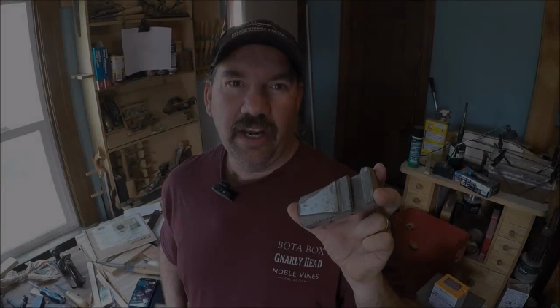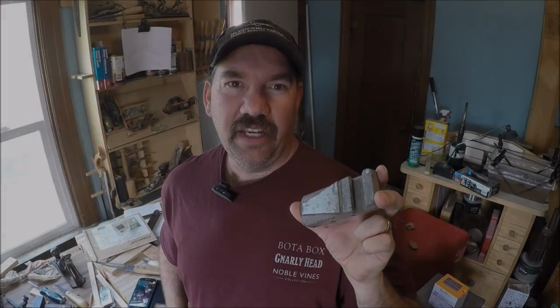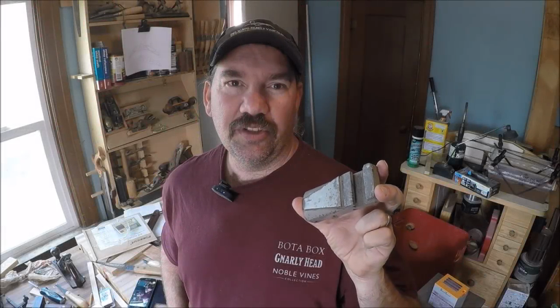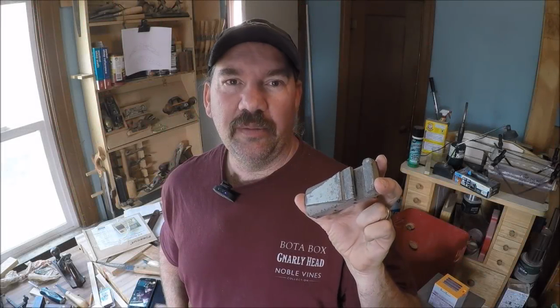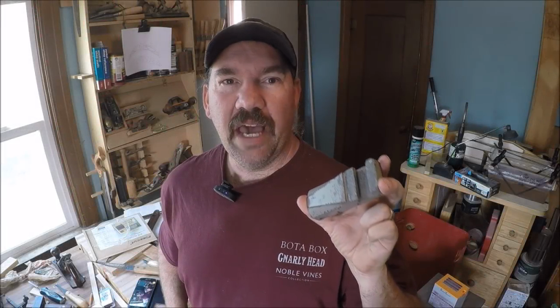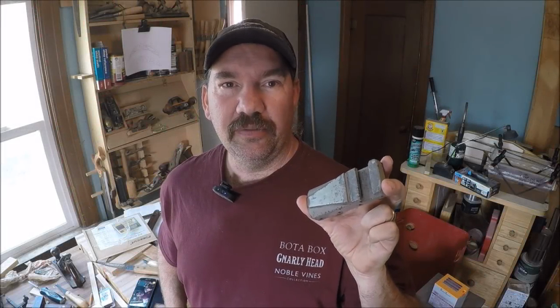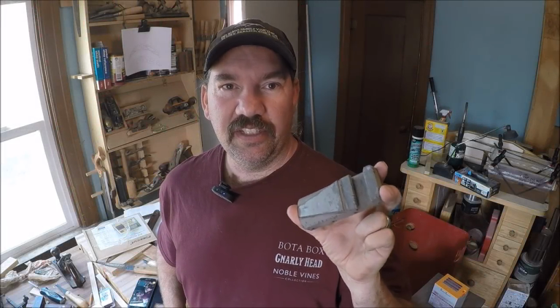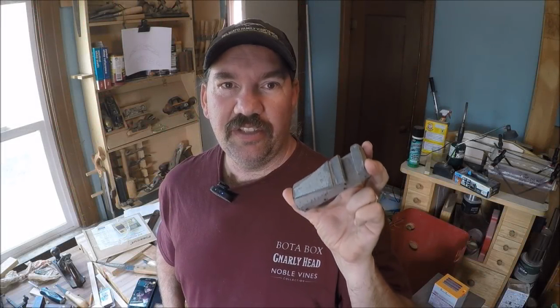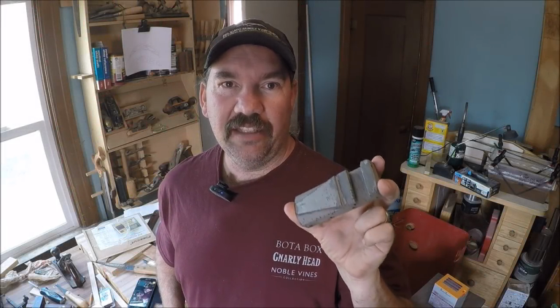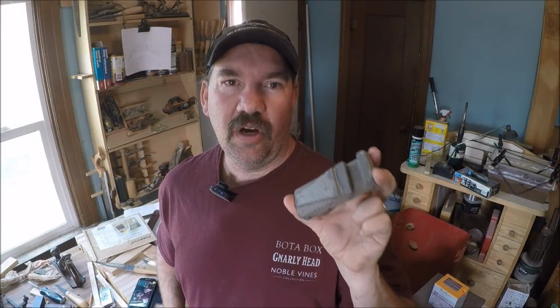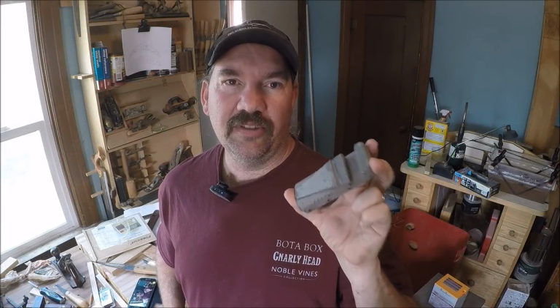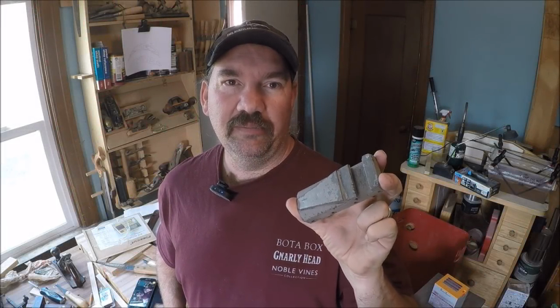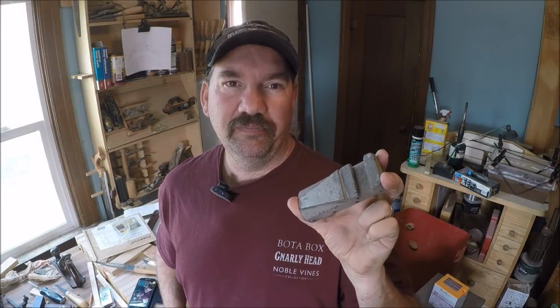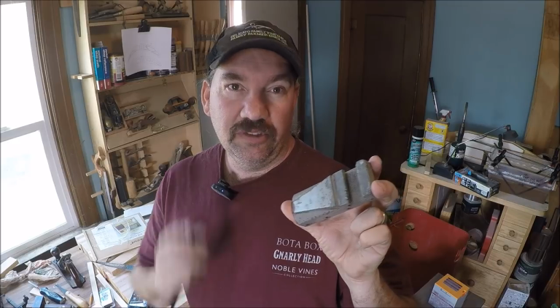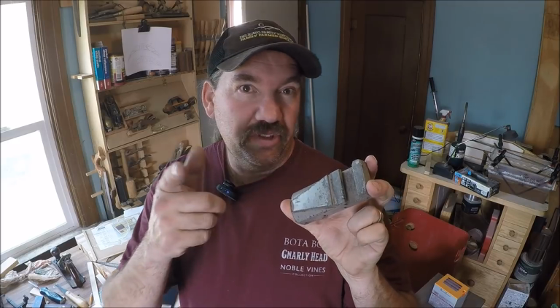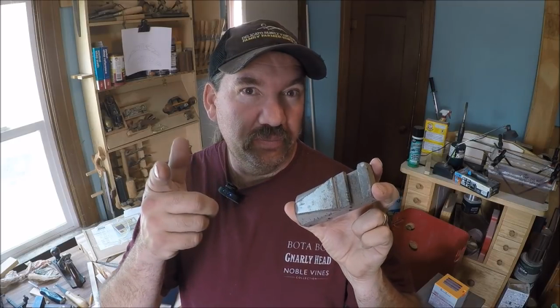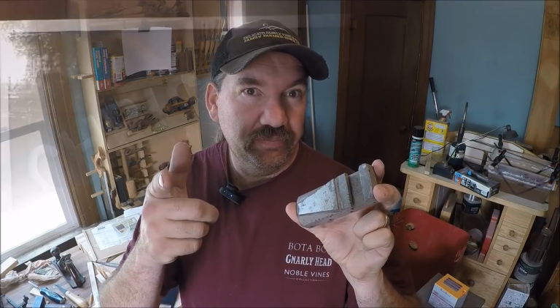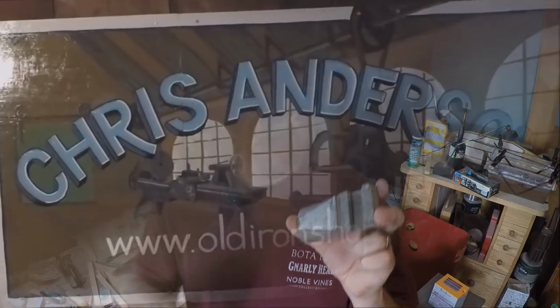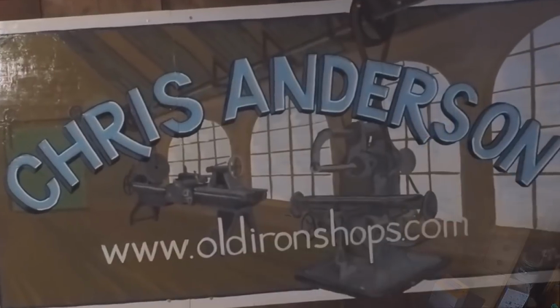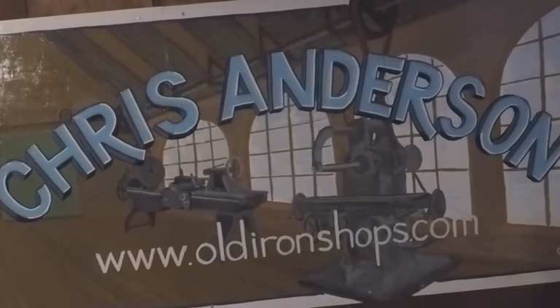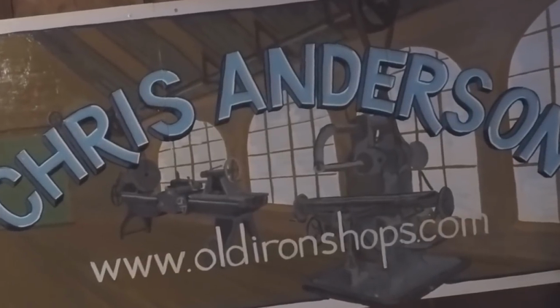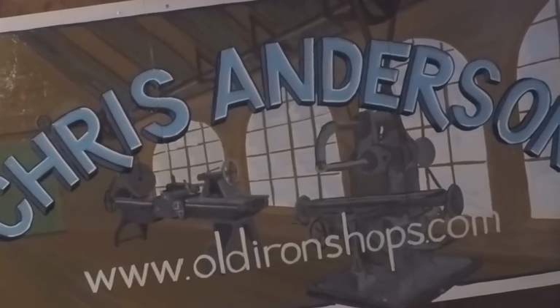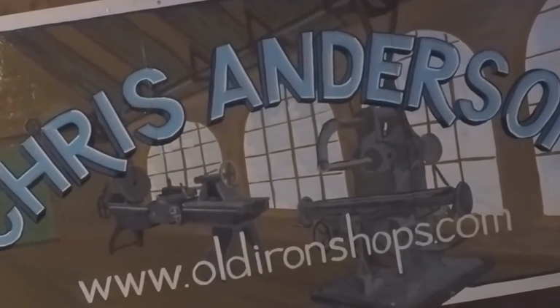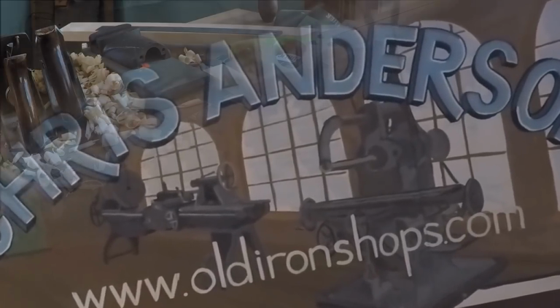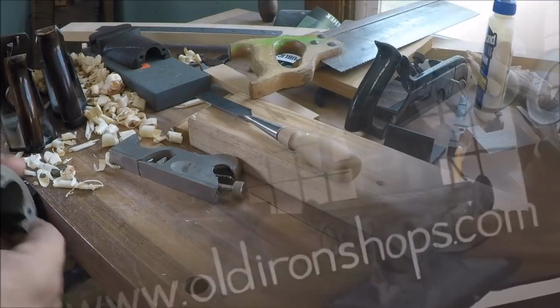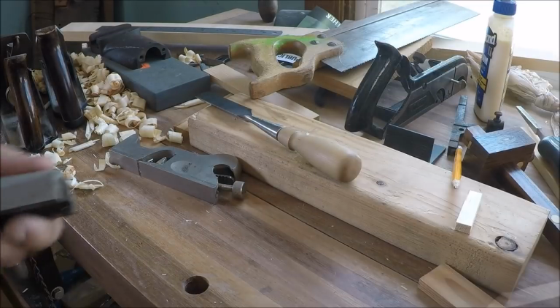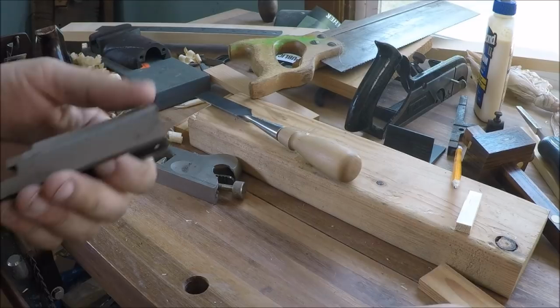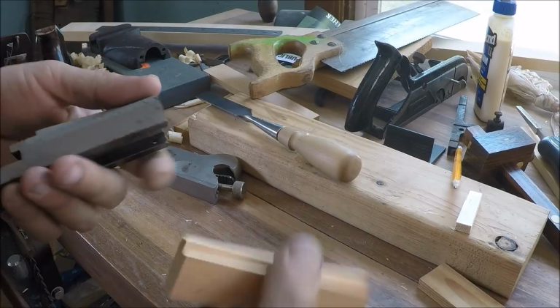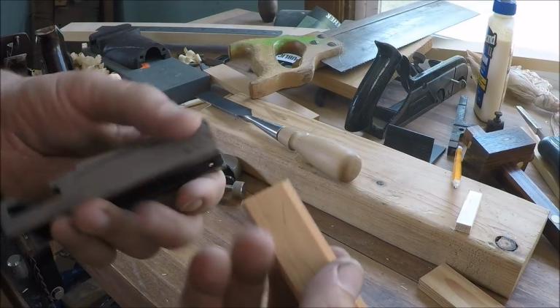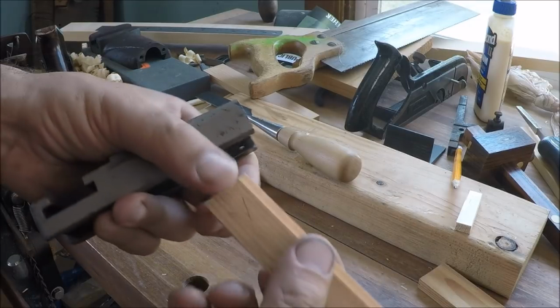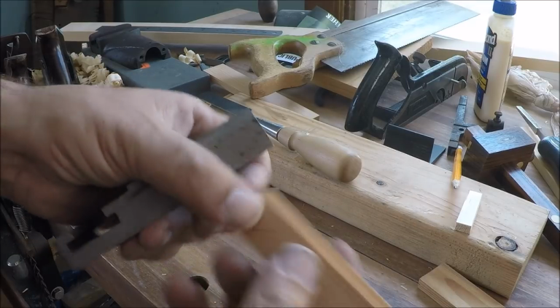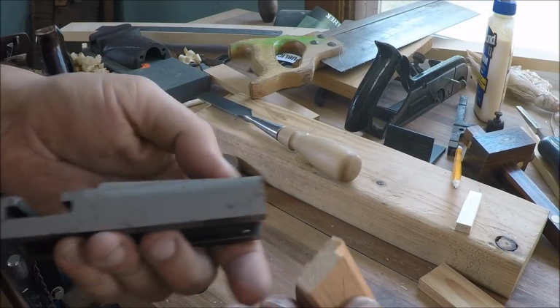All right guys, today I'm going to show you how to build a pattern for a six-inch Atlas compound slide. Let's get to it. Welcome back to the Old Iron Shop.